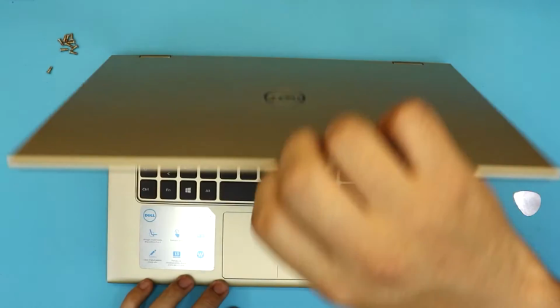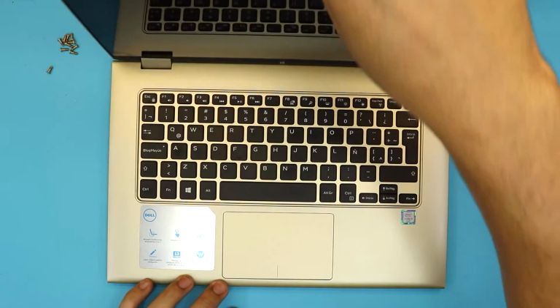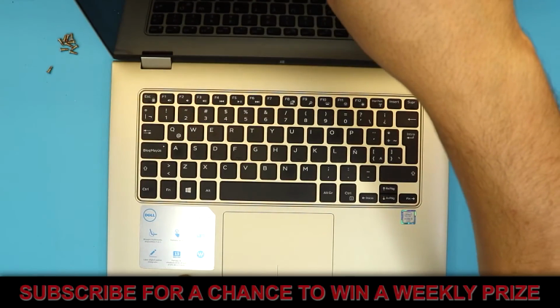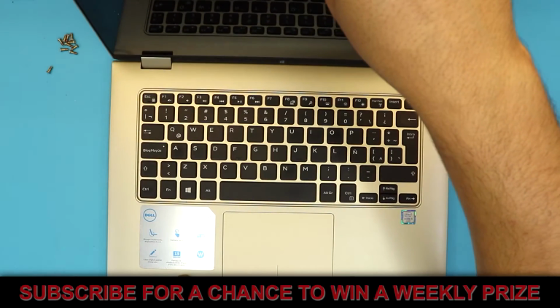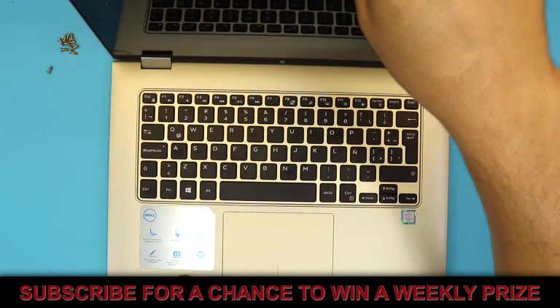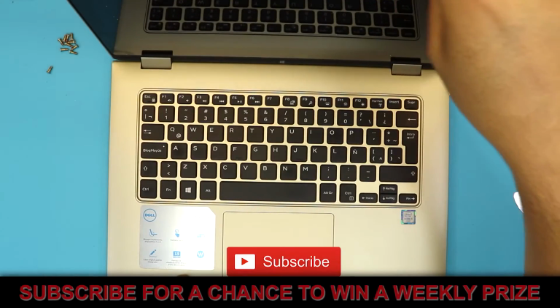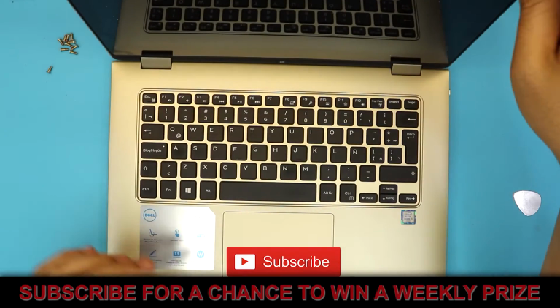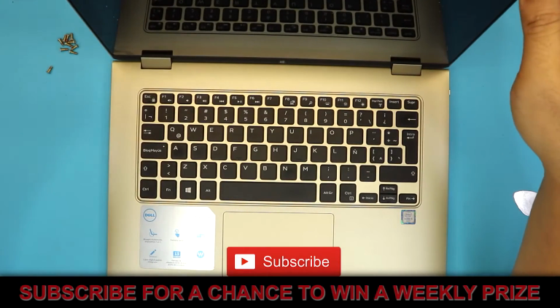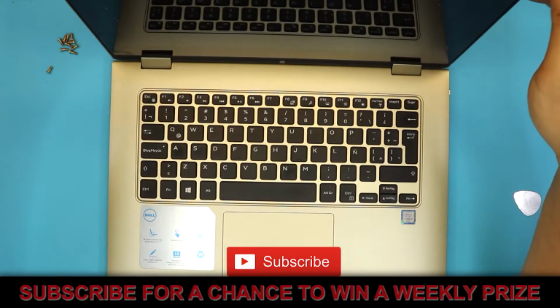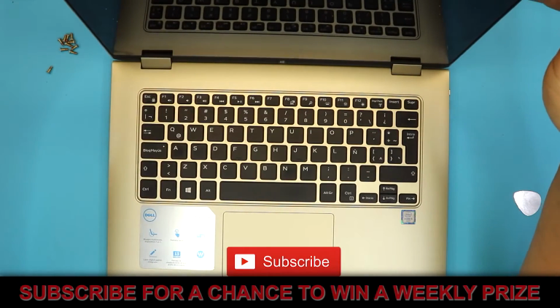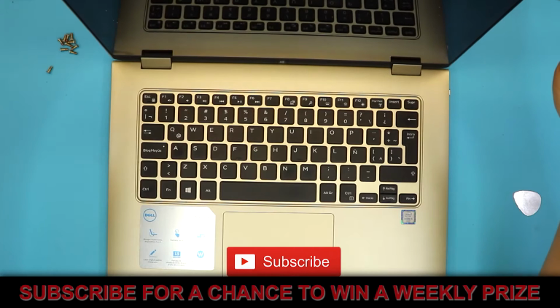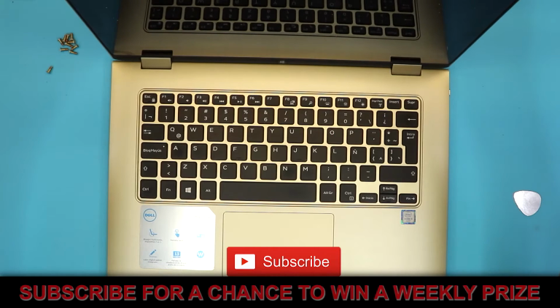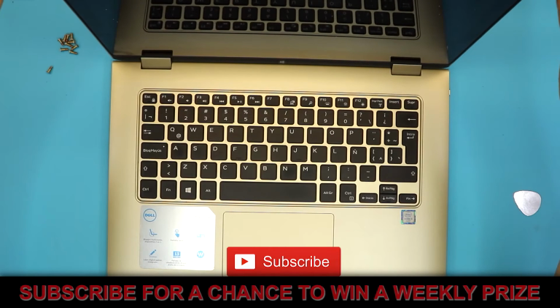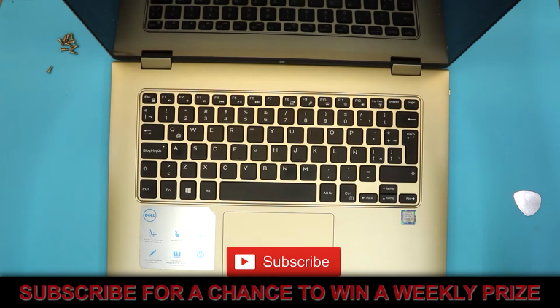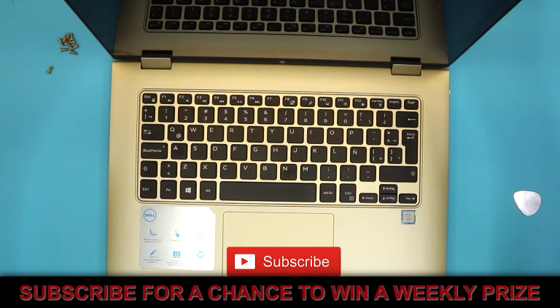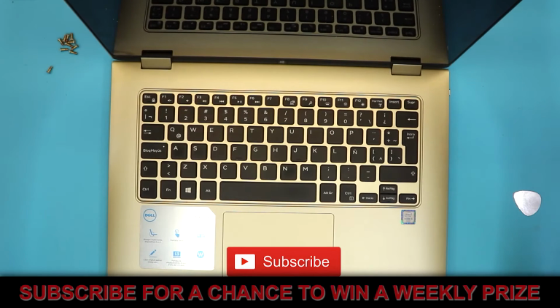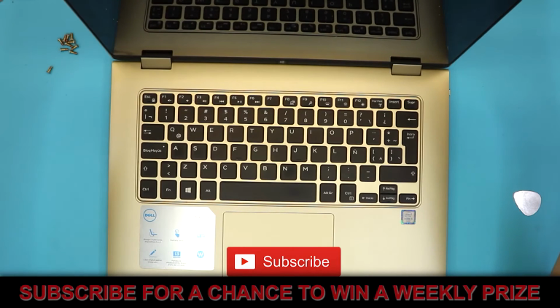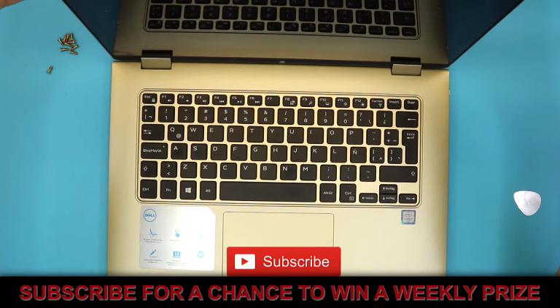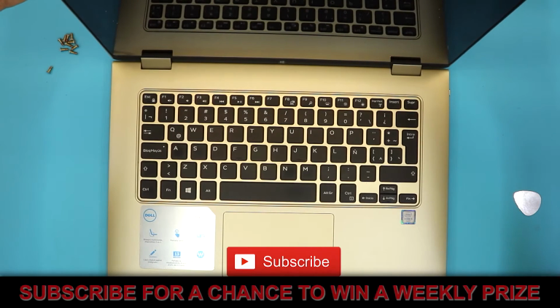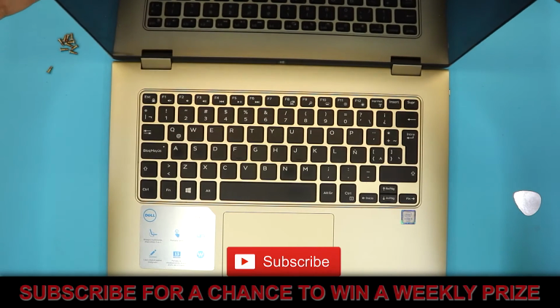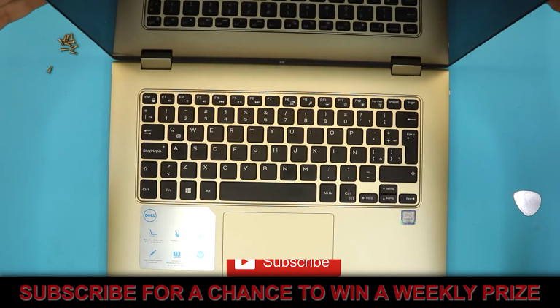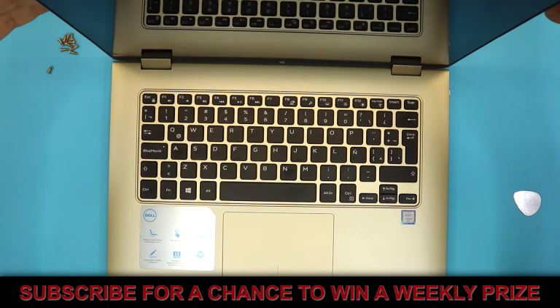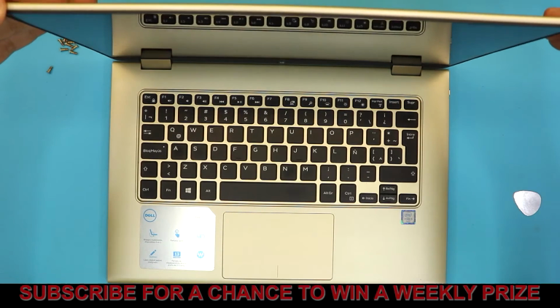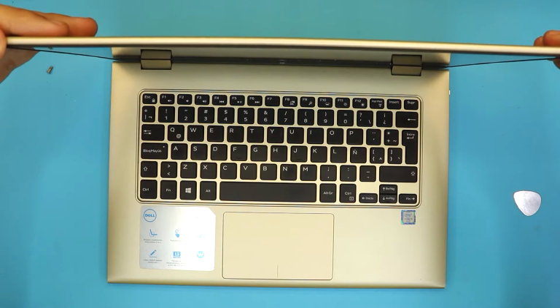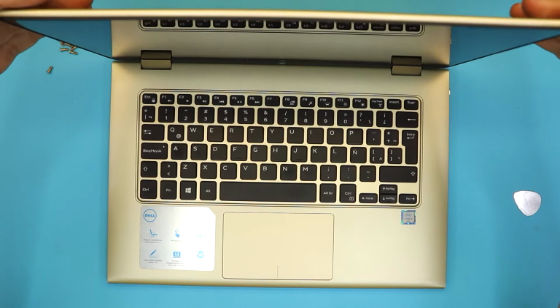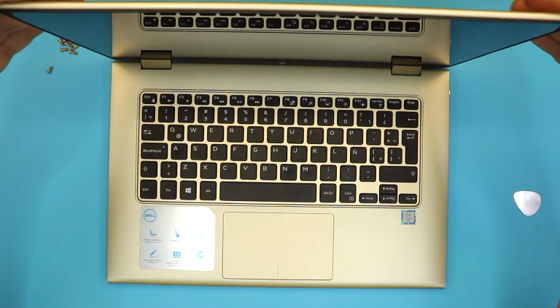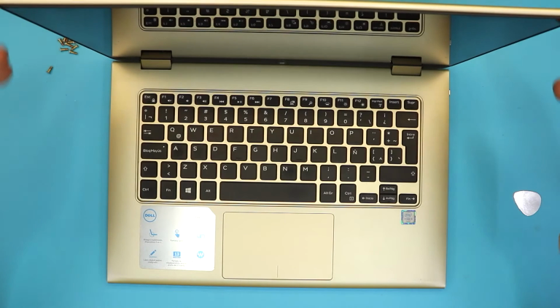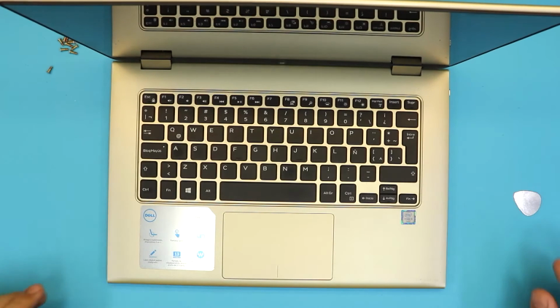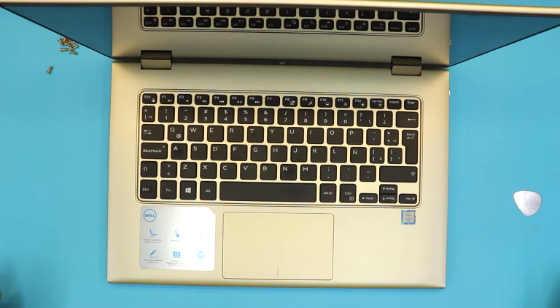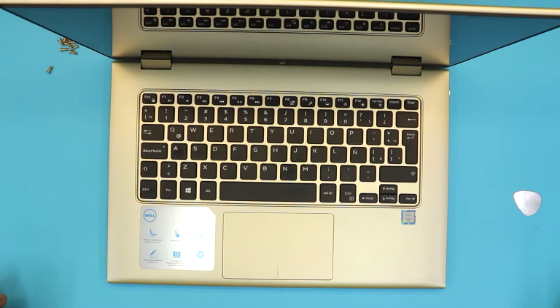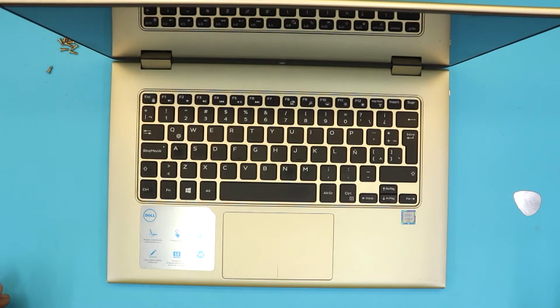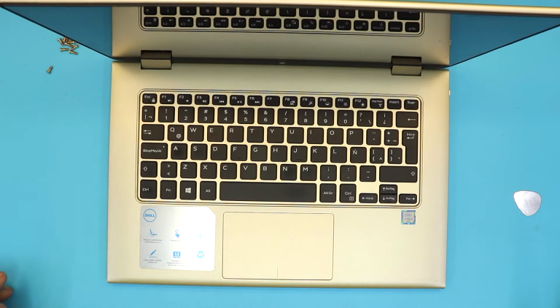I hope you guys liked this video. If you did, click that thumbs up button — I appreciate it. And if you guys subscribe, it really helps out. Thanks for watching, and I'll see you guys in my next video.